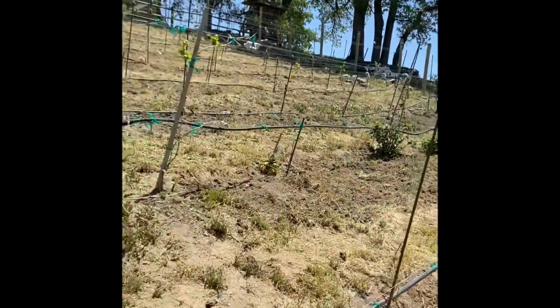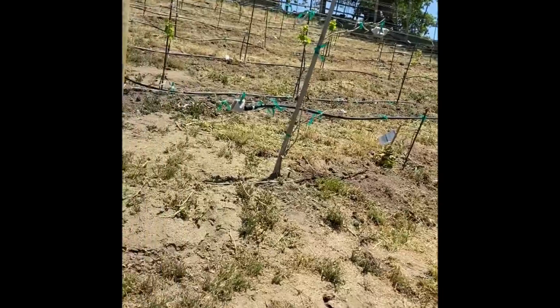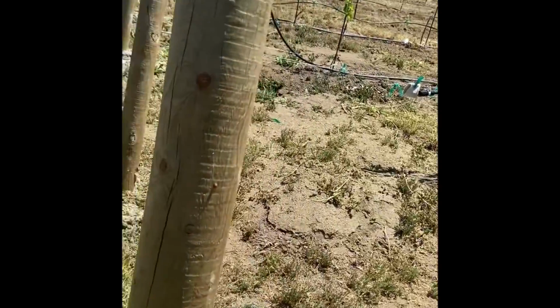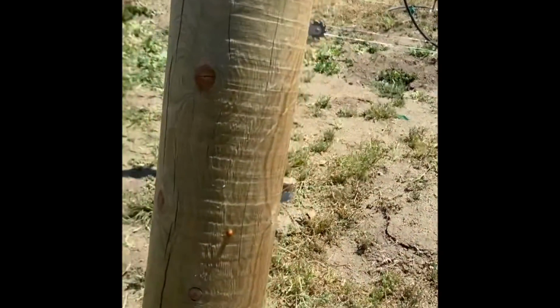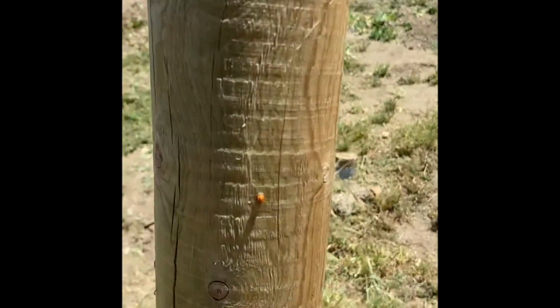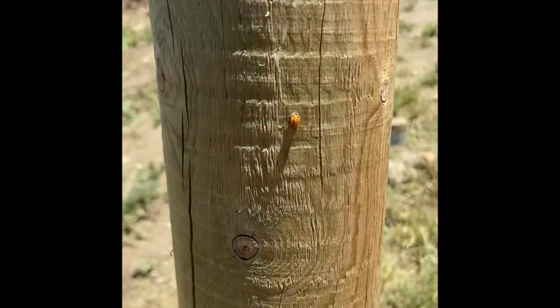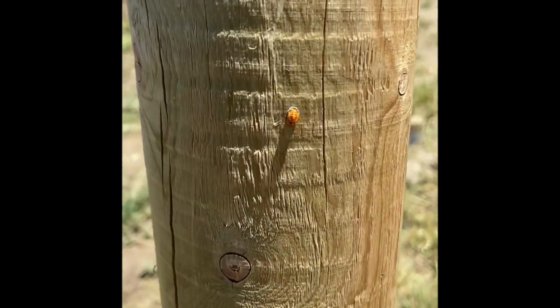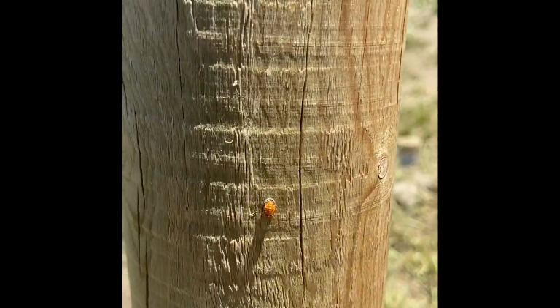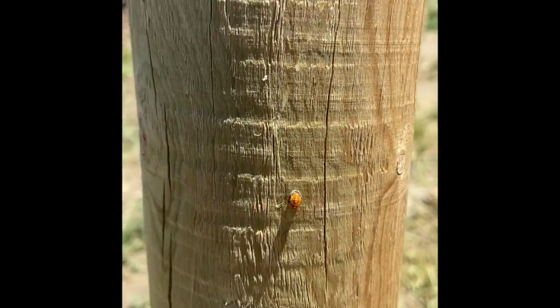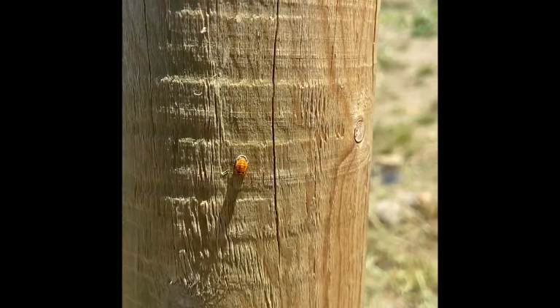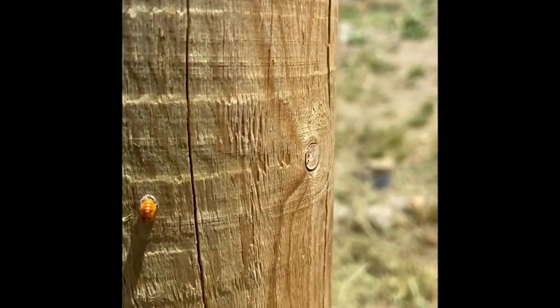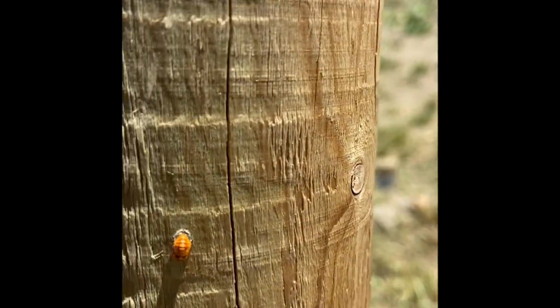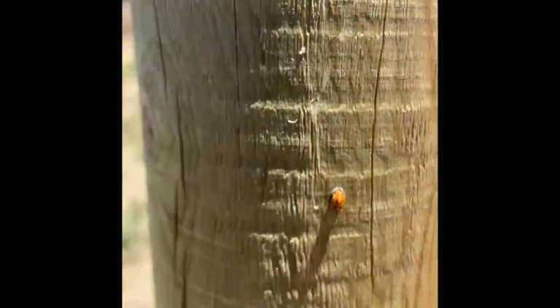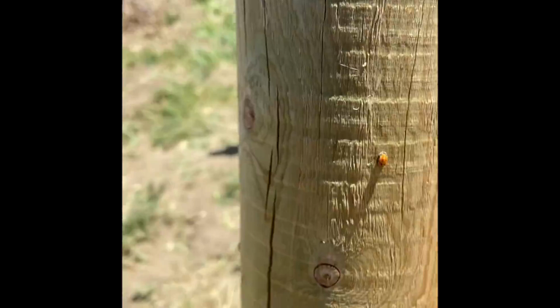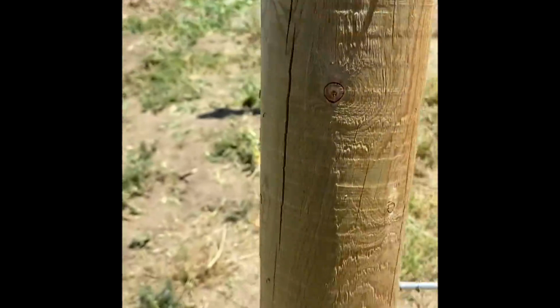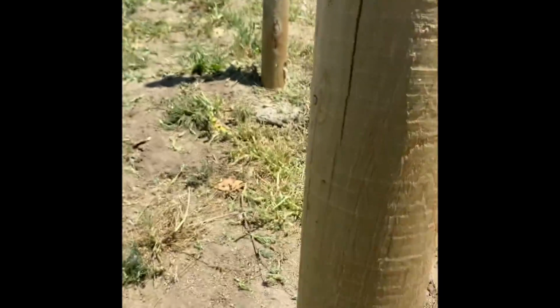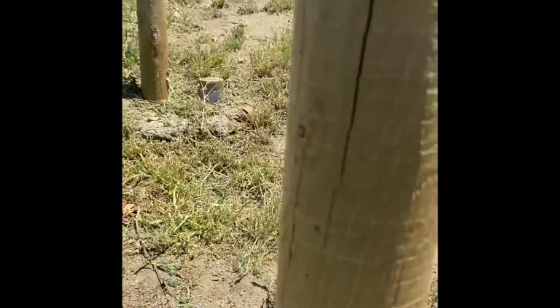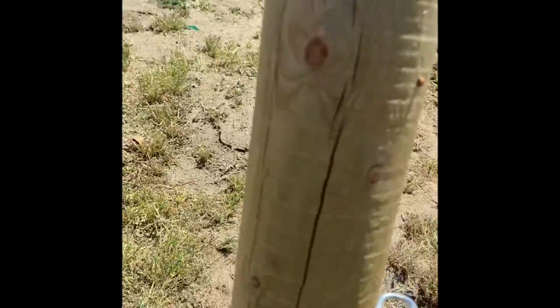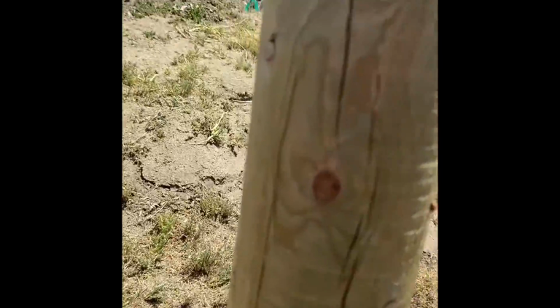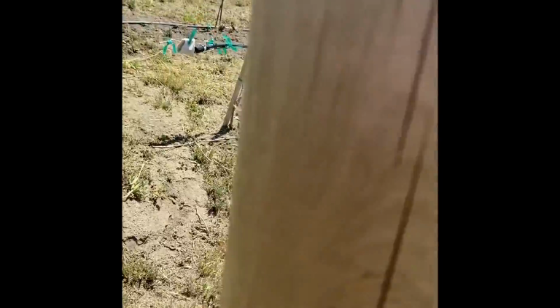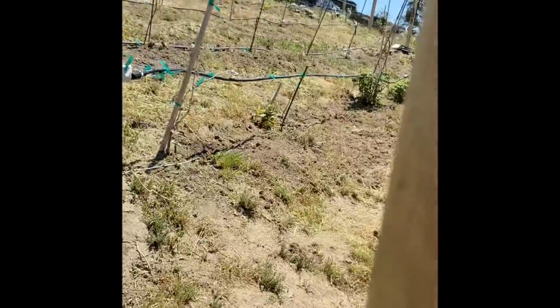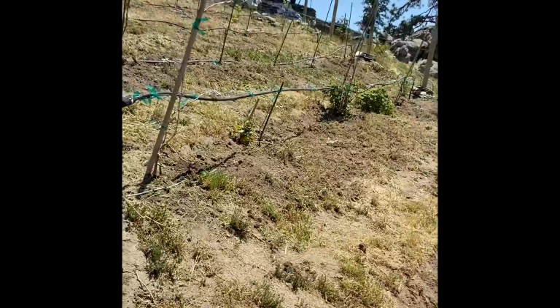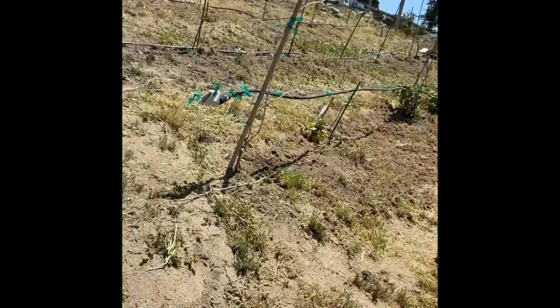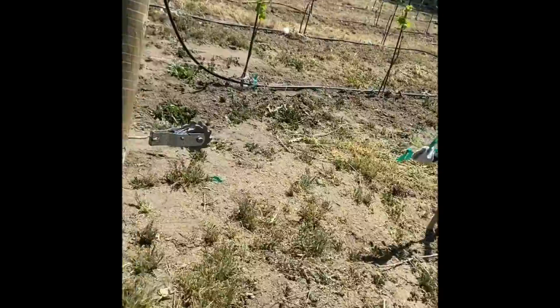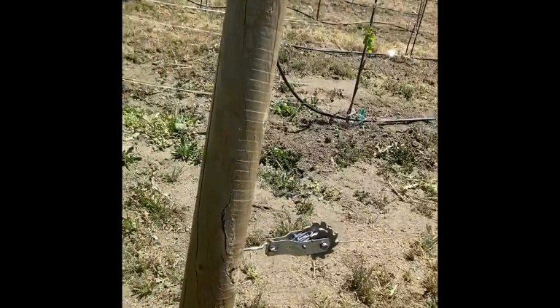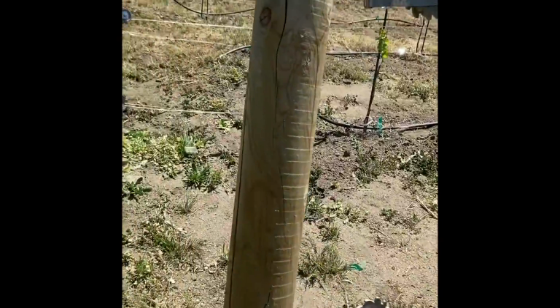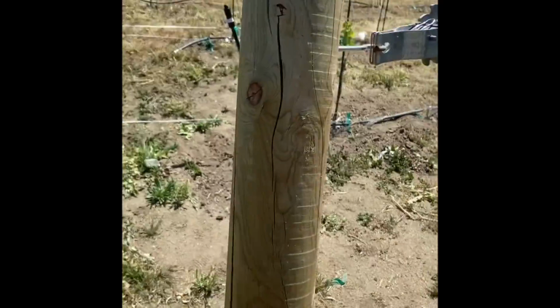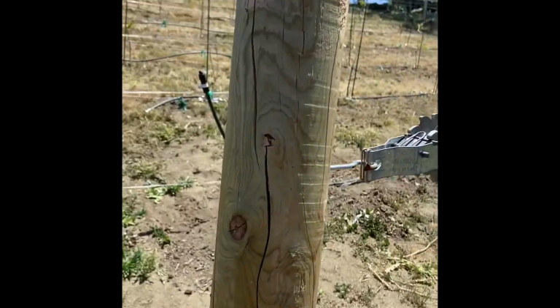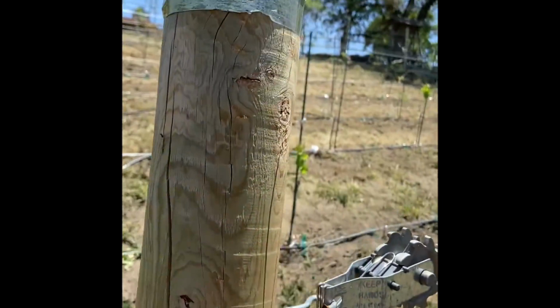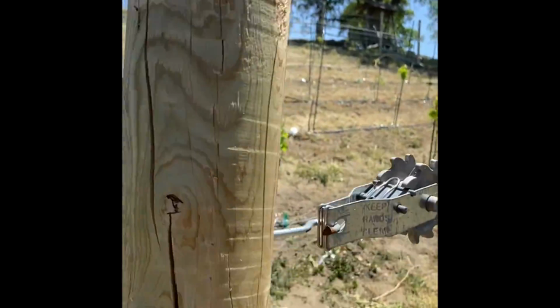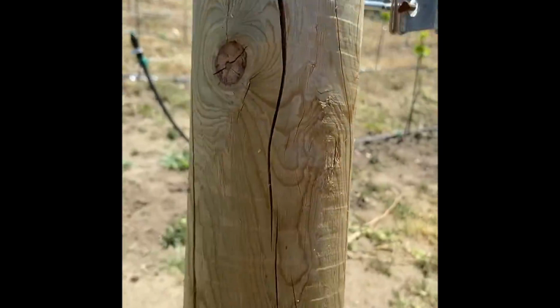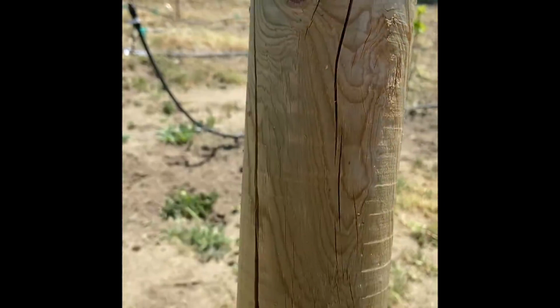I'll show you that we have ladybug larvae on the pole. There are several, and there are ladybugs as well, so they're laying their eggs within the wood. Which is pretty neat.